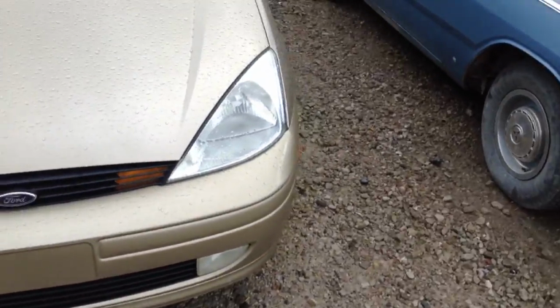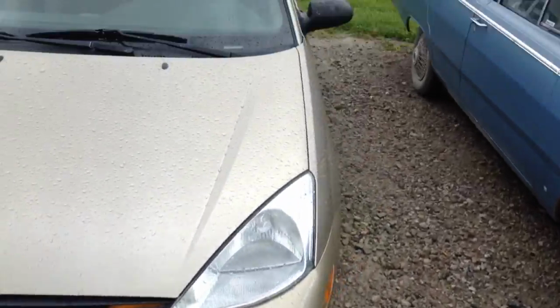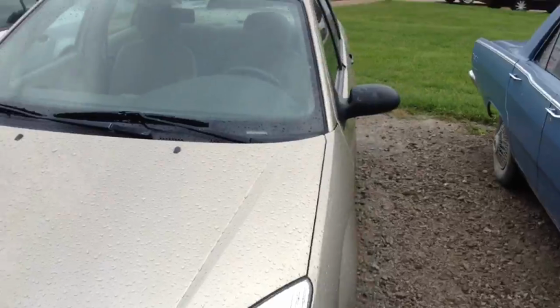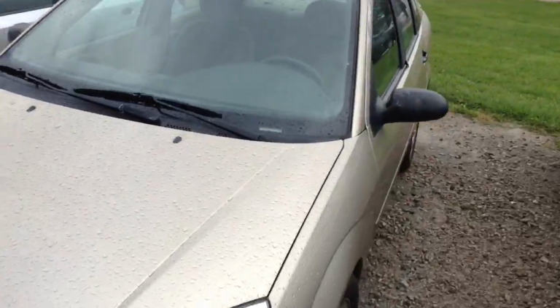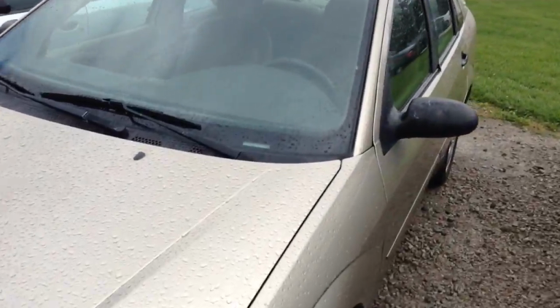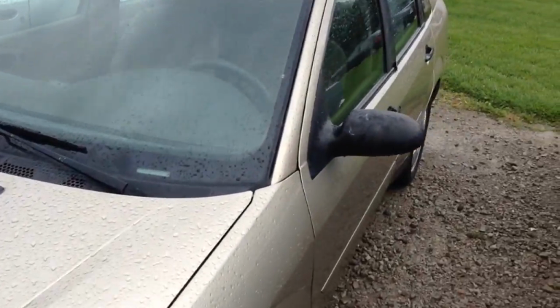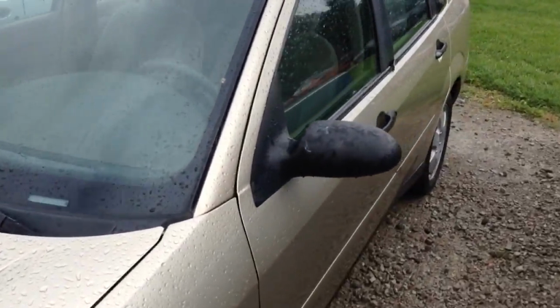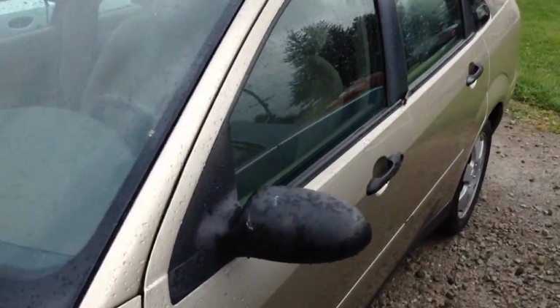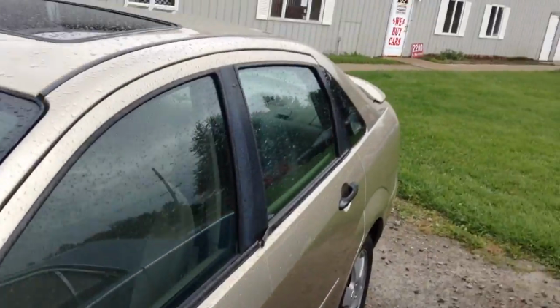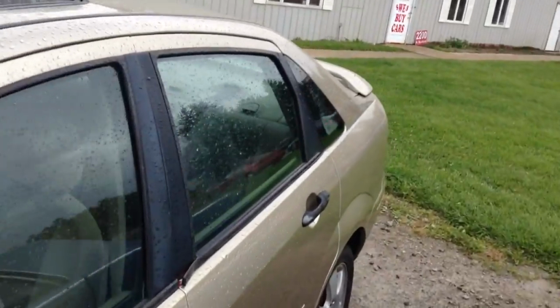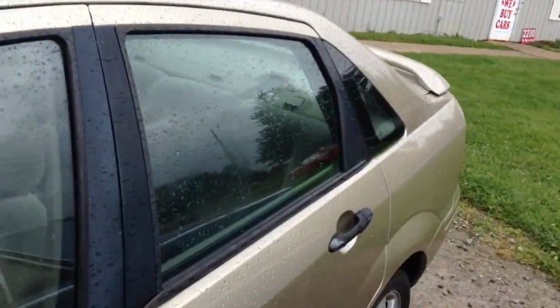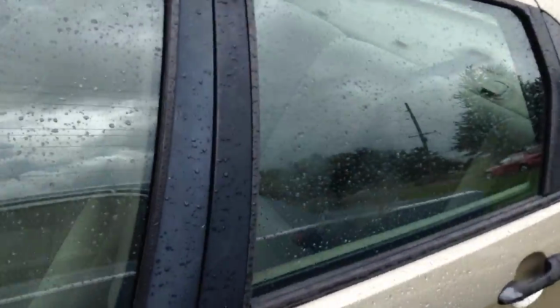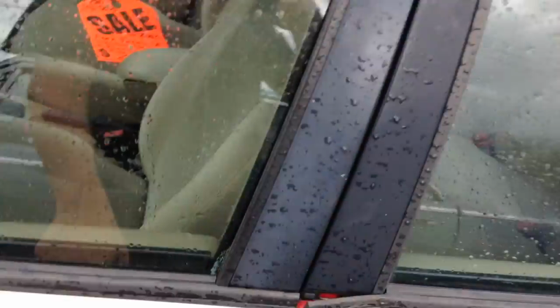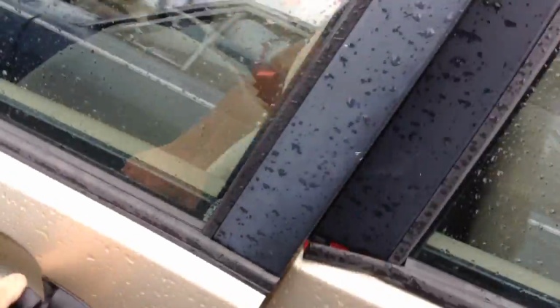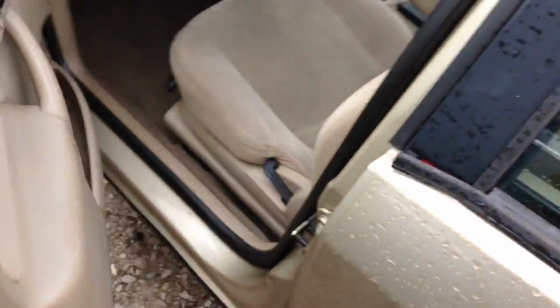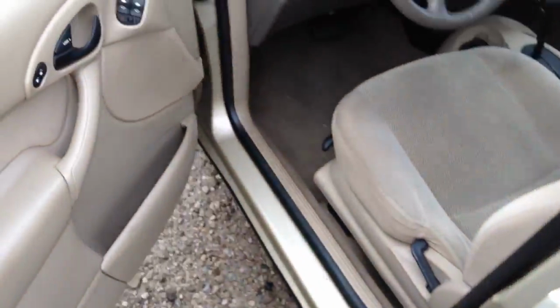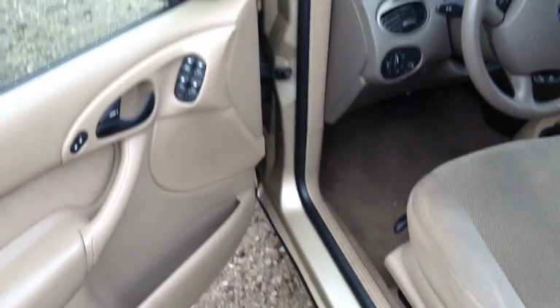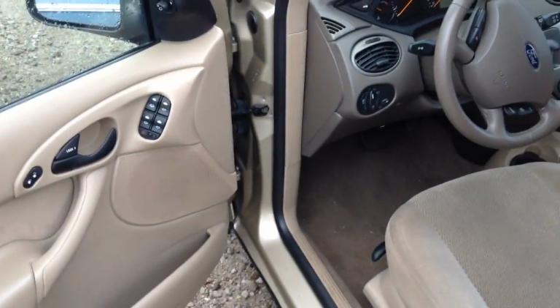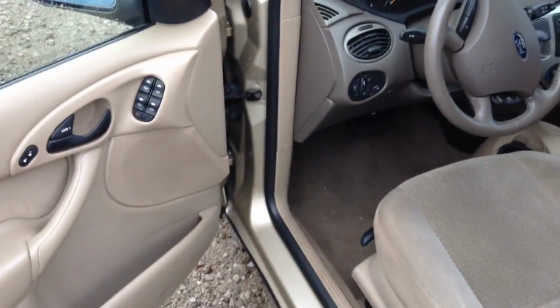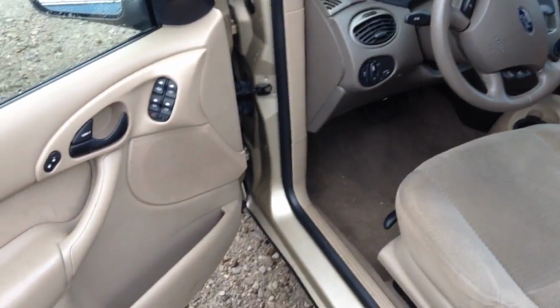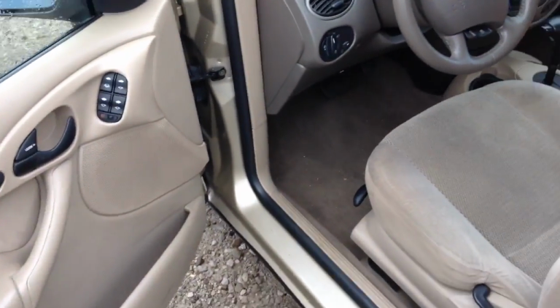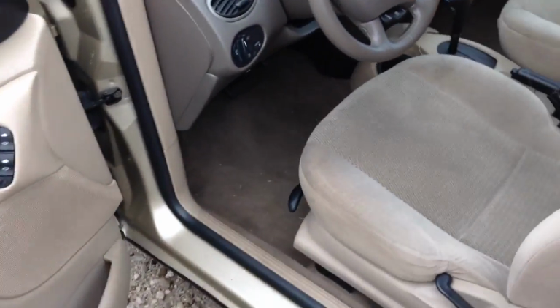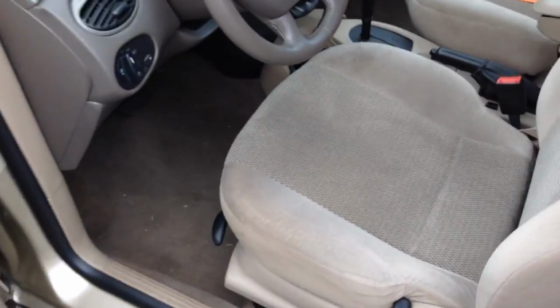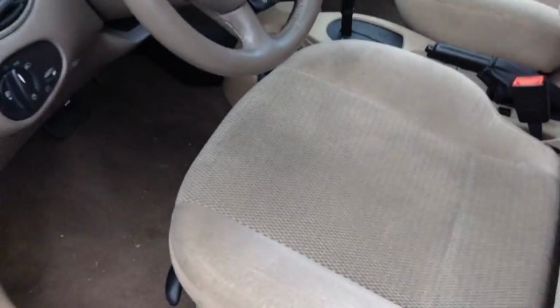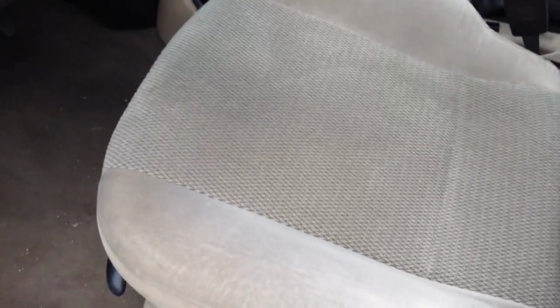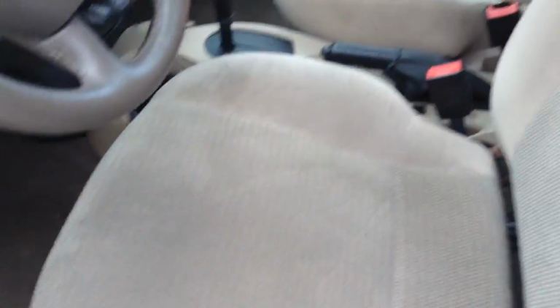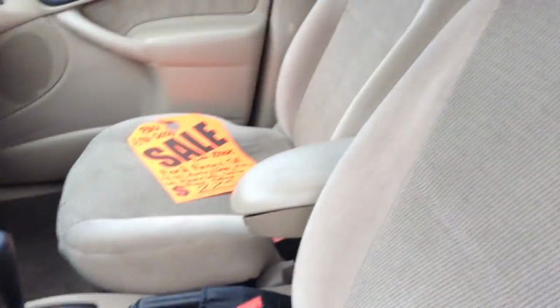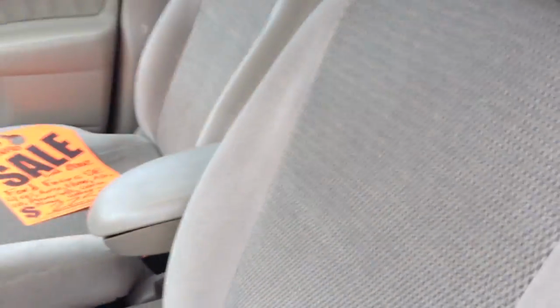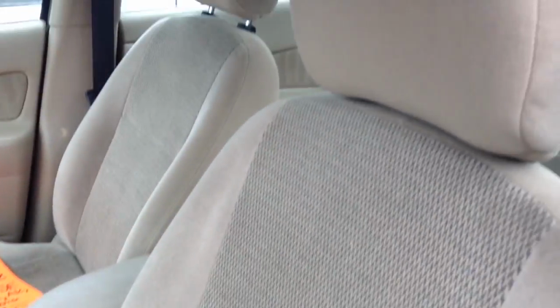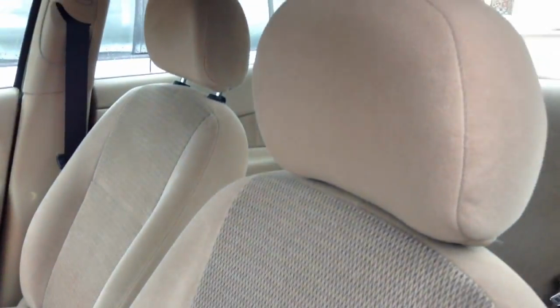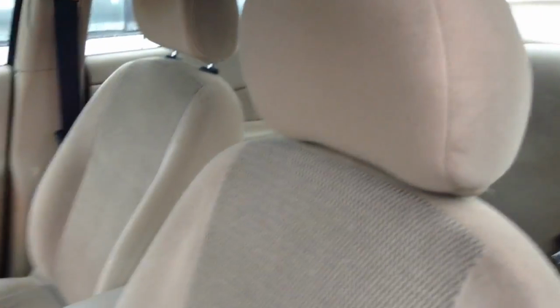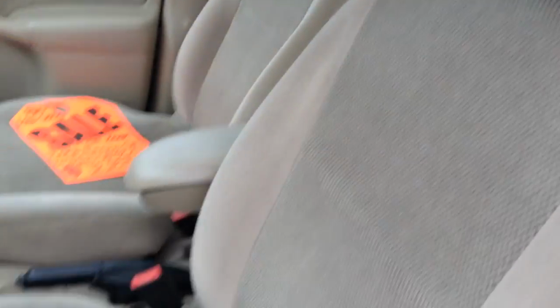This is the exact Focus generation that I want to get — just a wagon on a ZTW frame. Coming in, you do have a pretty clean interior. It's tan.